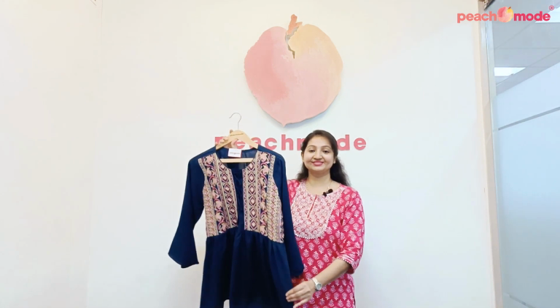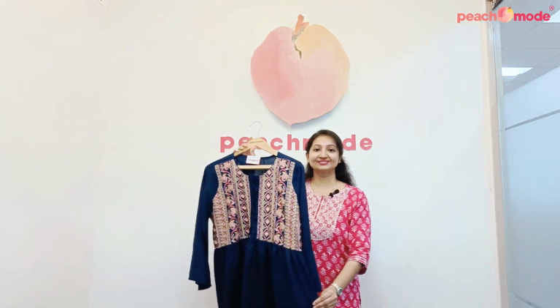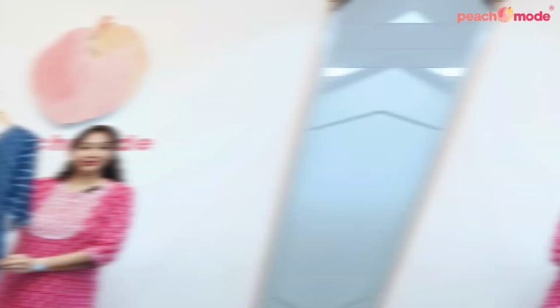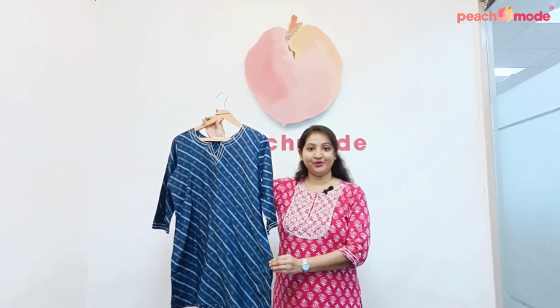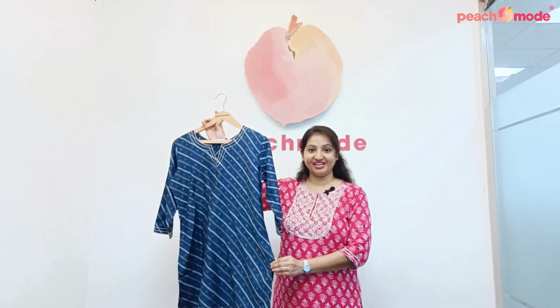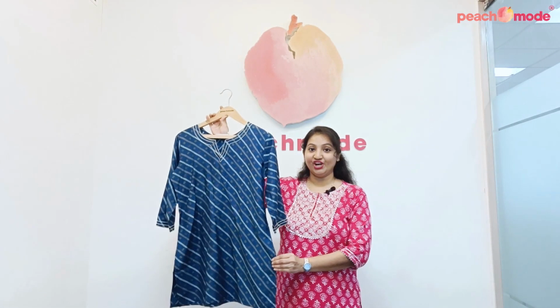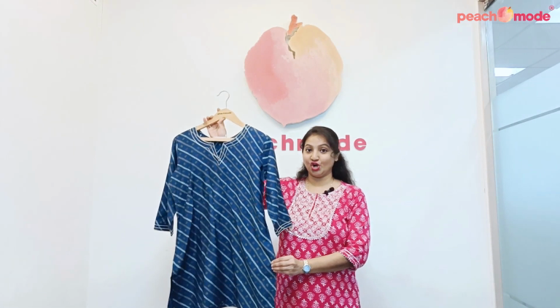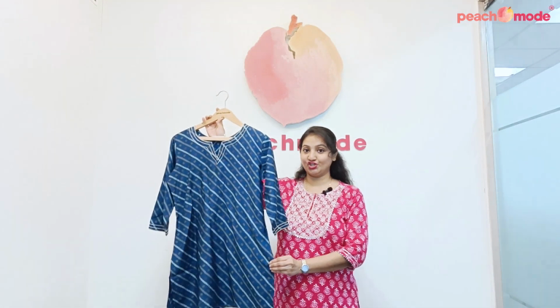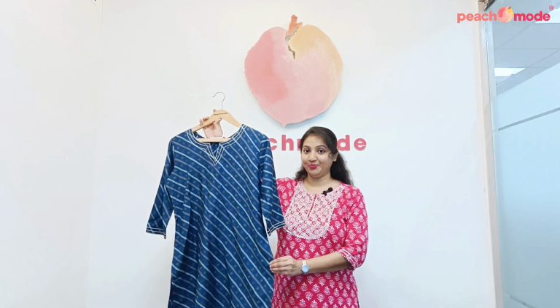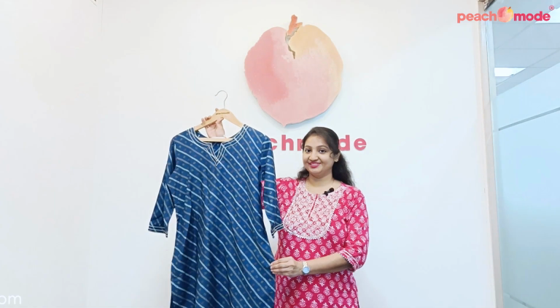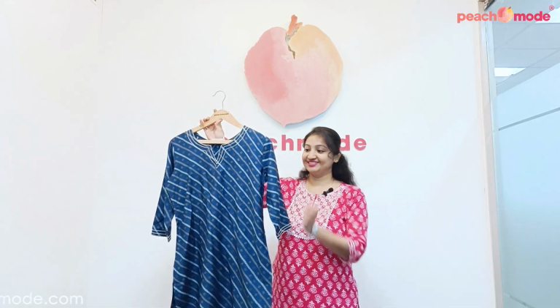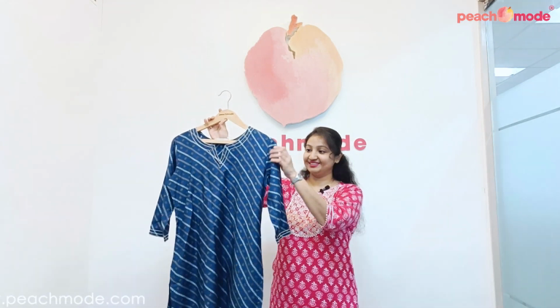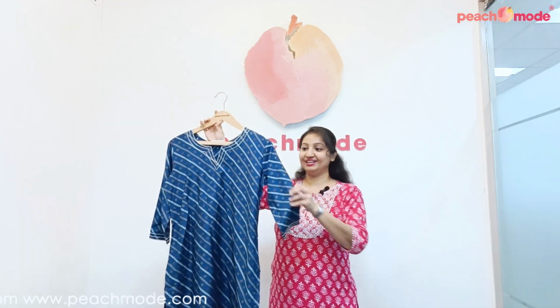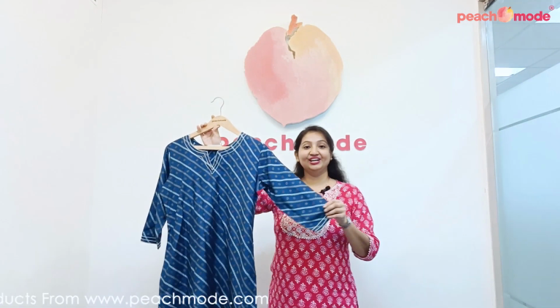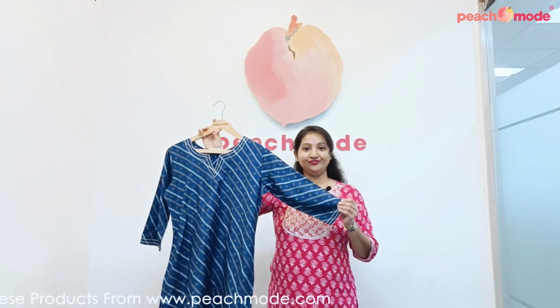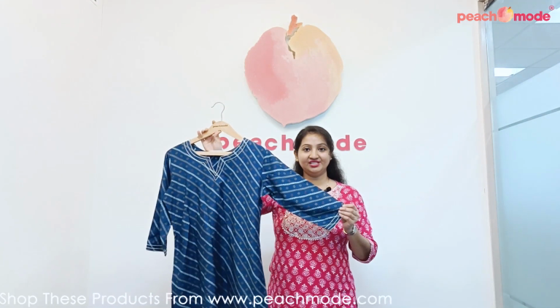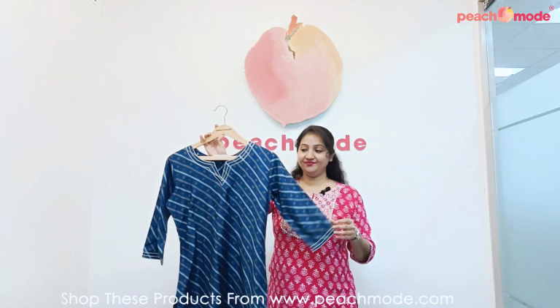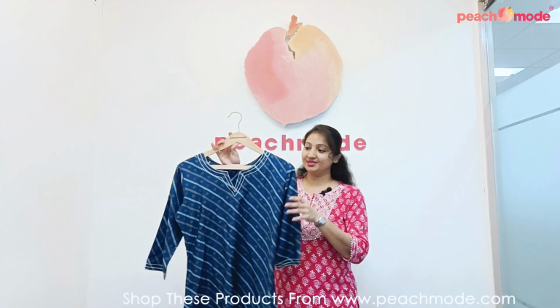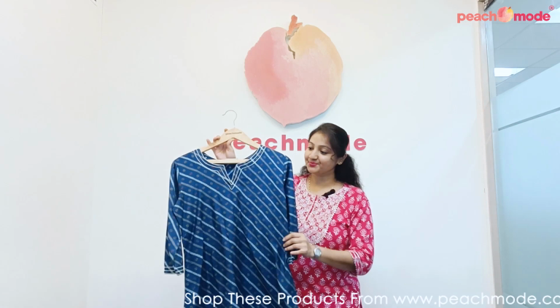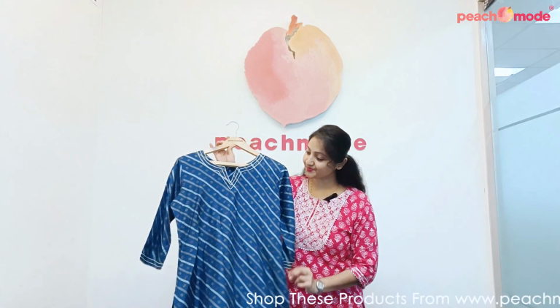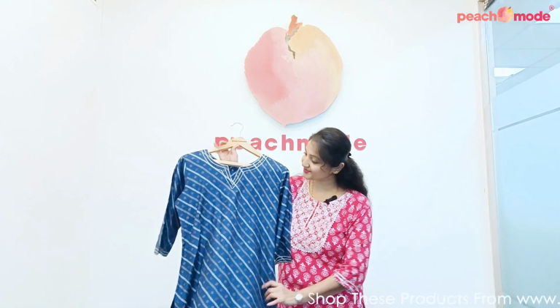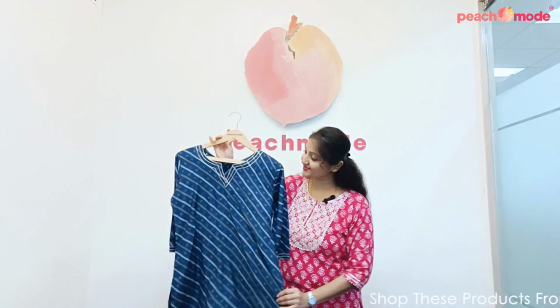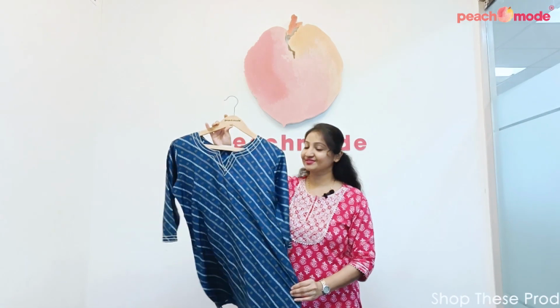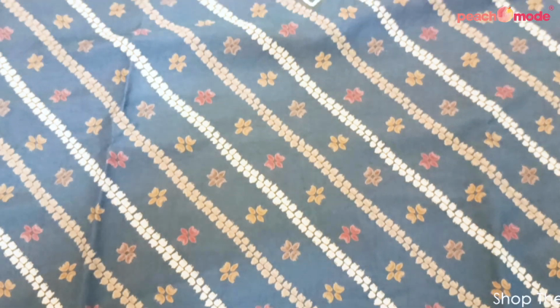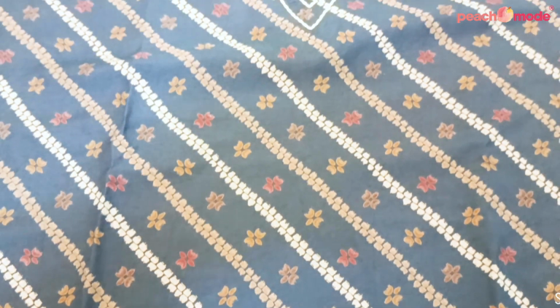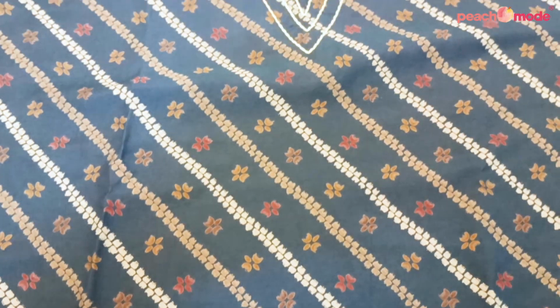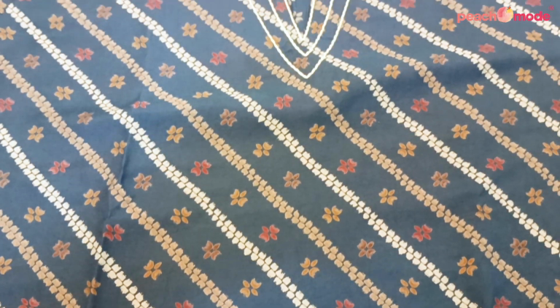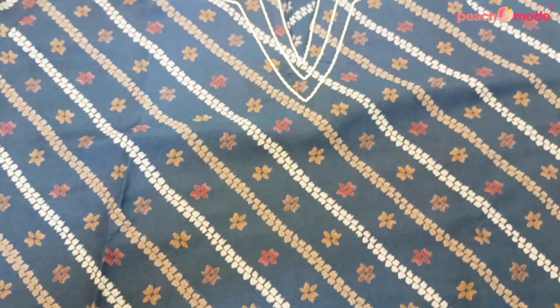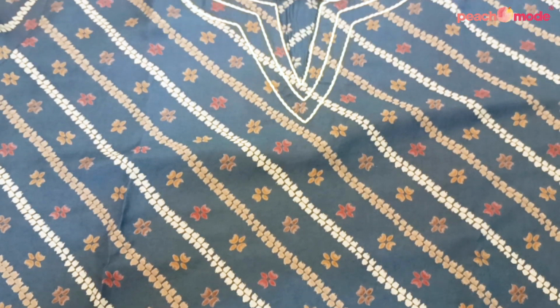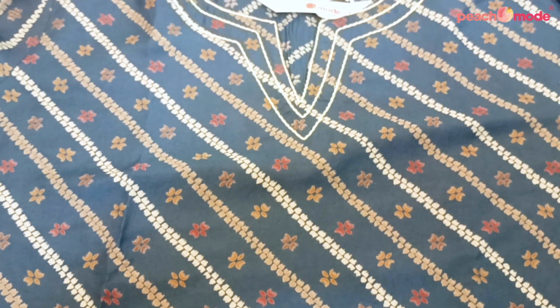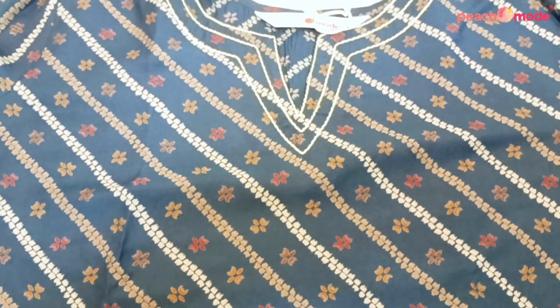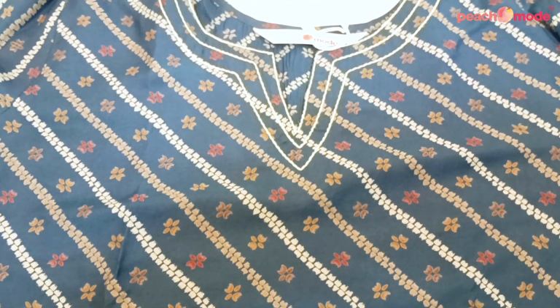Blue printed short top, three-fourth sleeve, floral and stripe print.